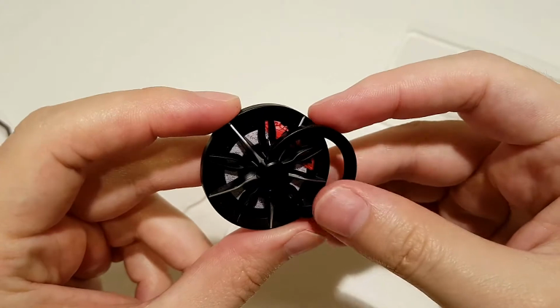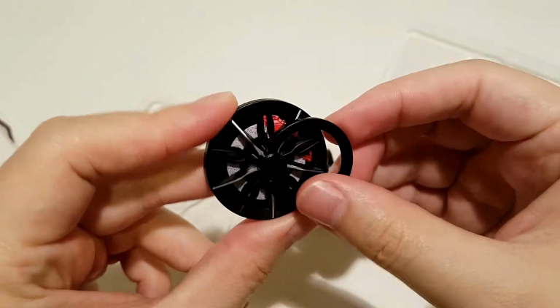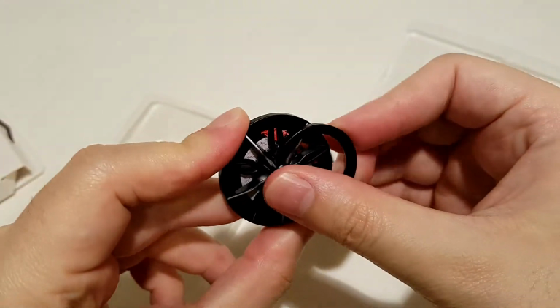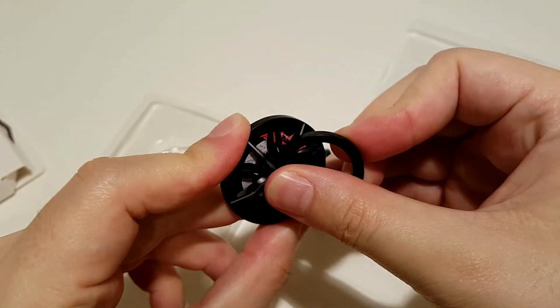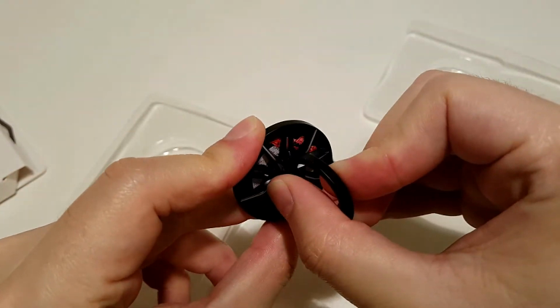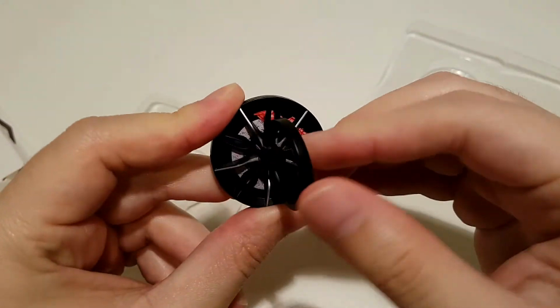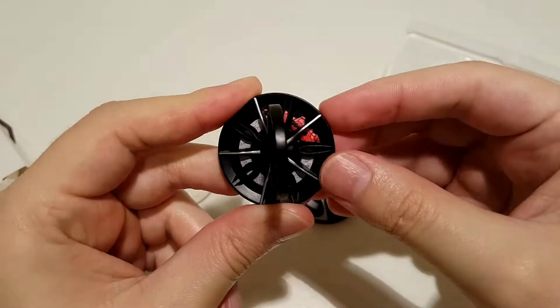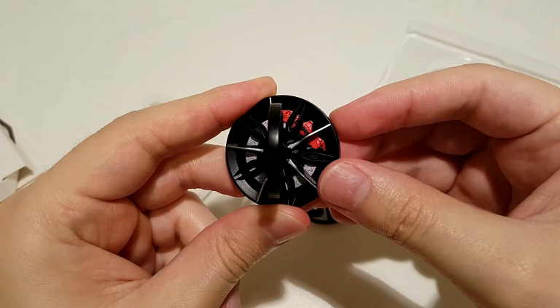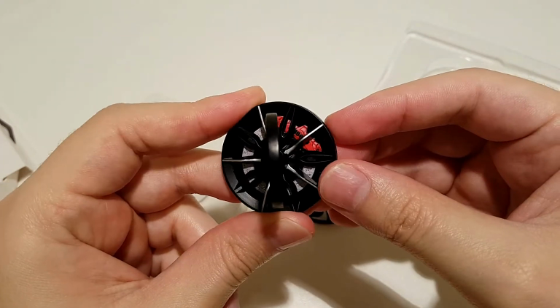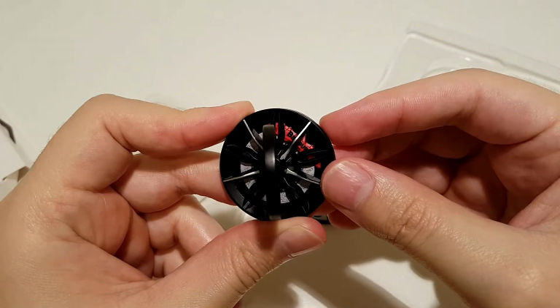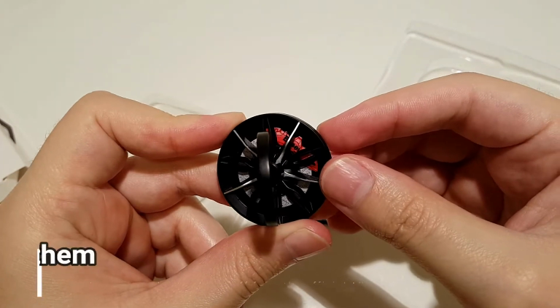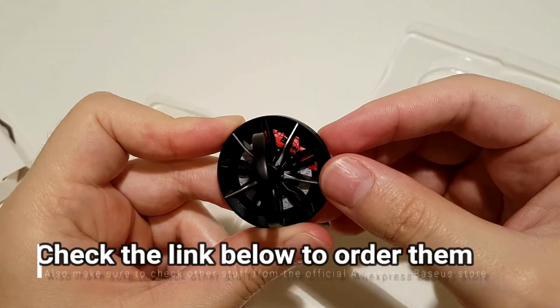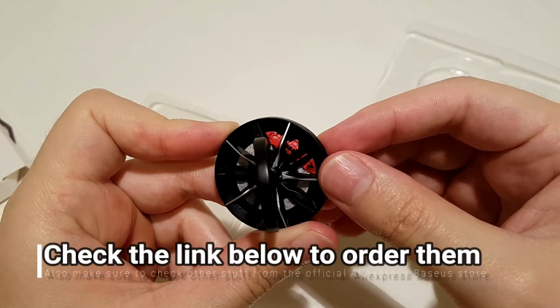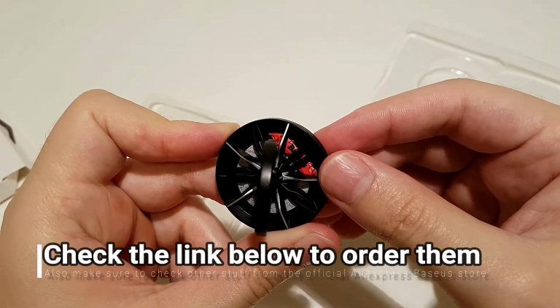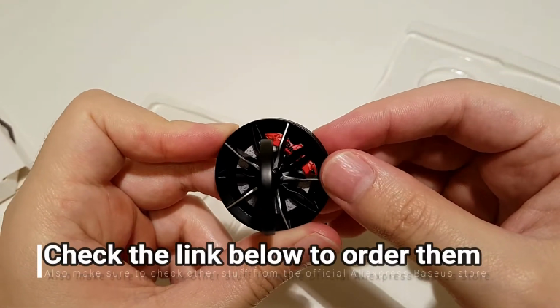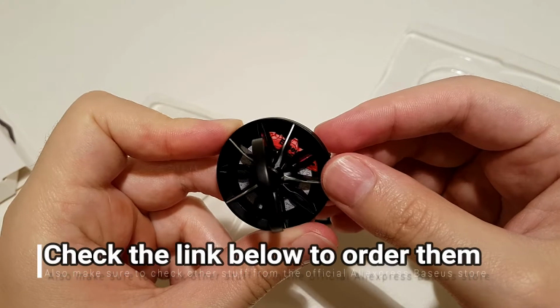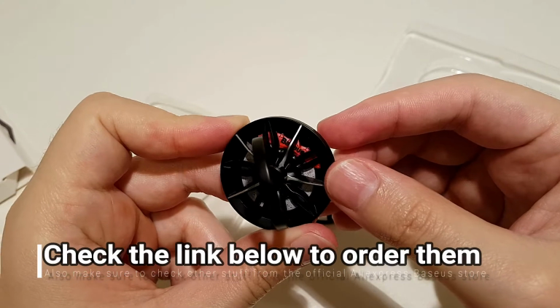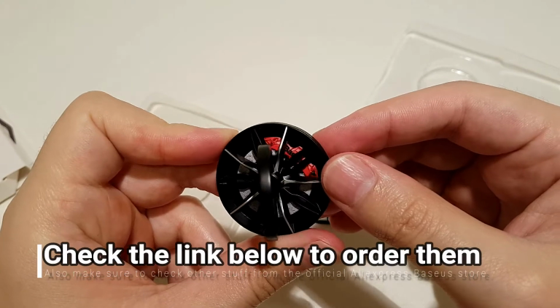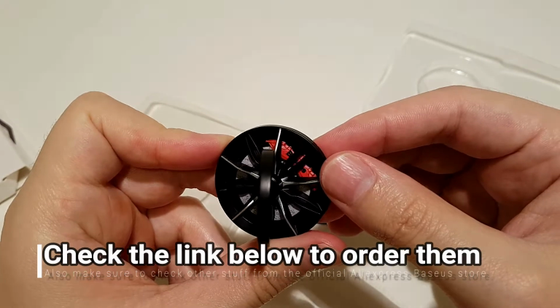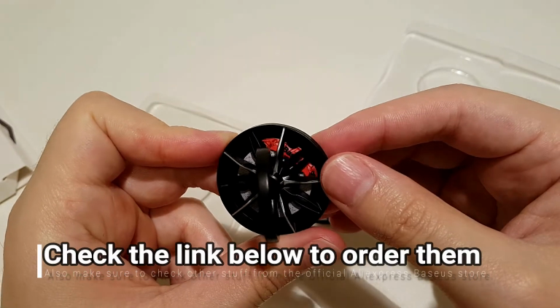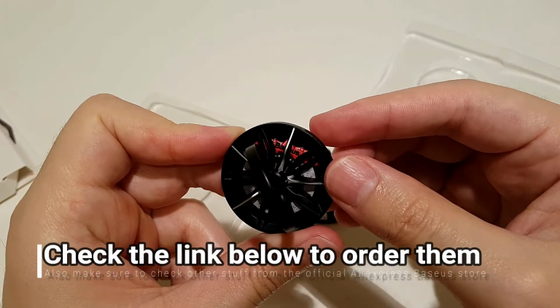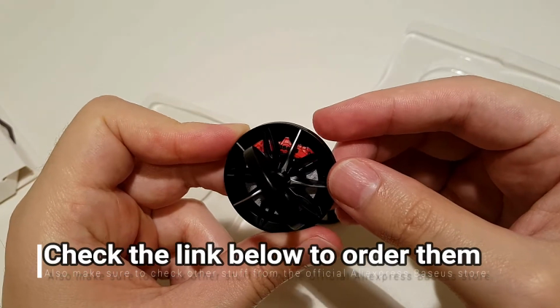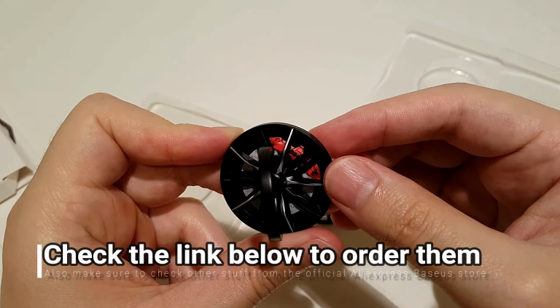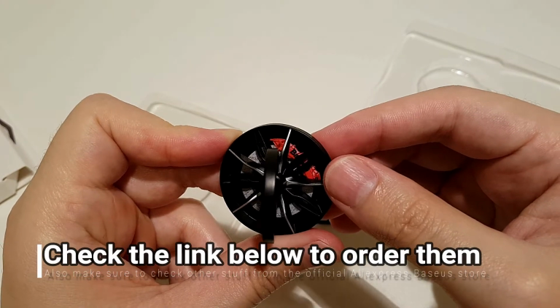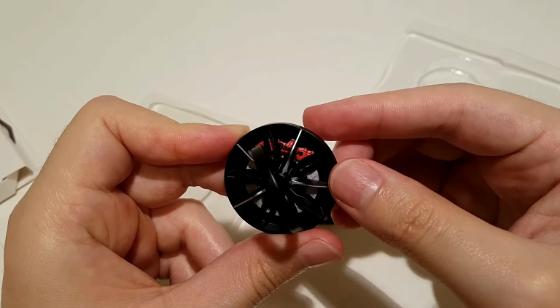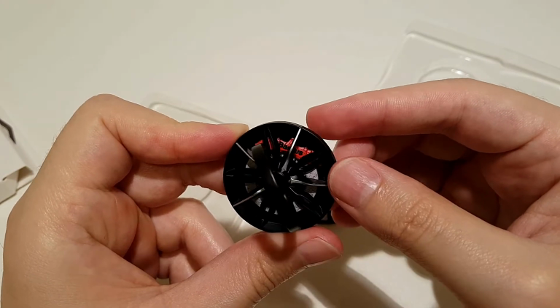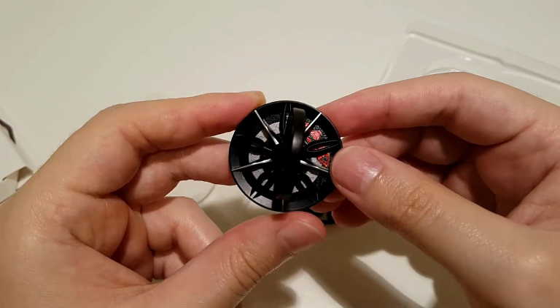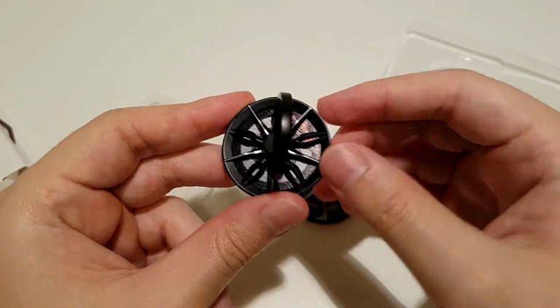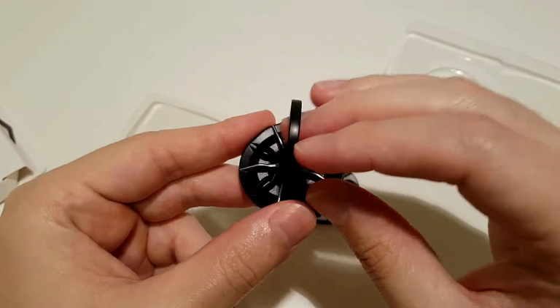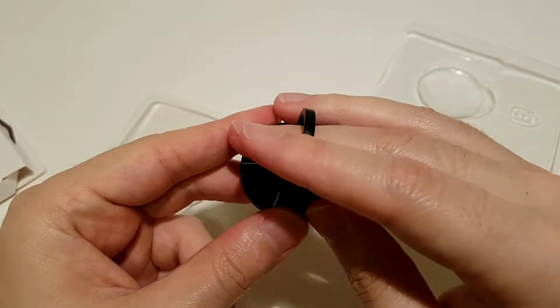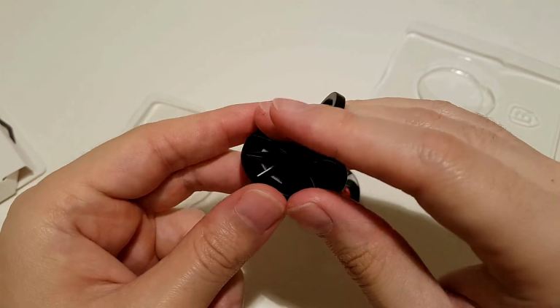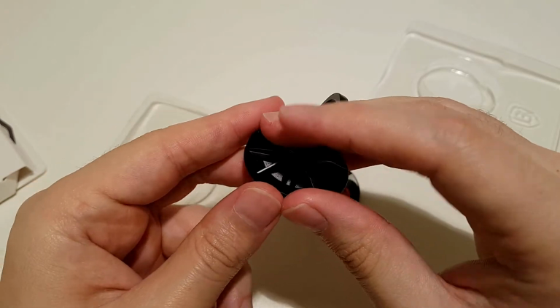And again, you see the brake — they put the logo 'Baseus', which is normal, it's not Brembo.